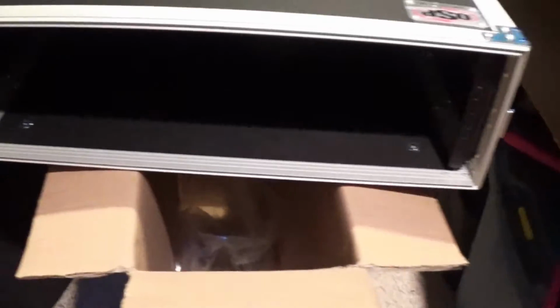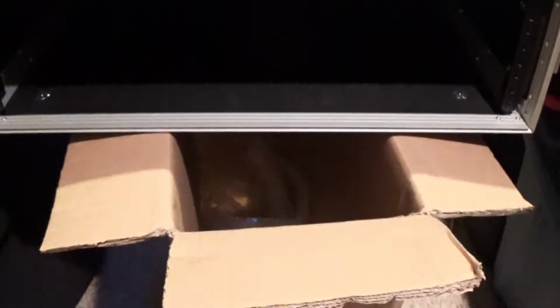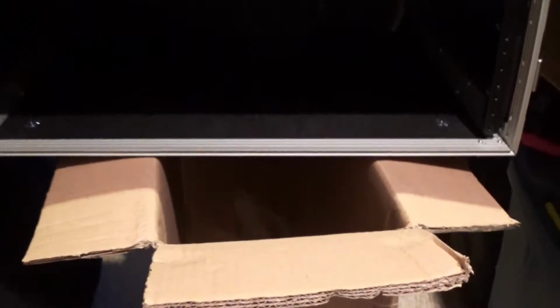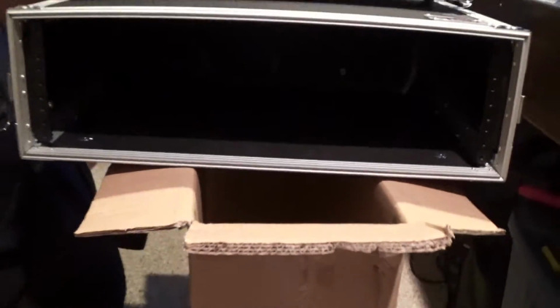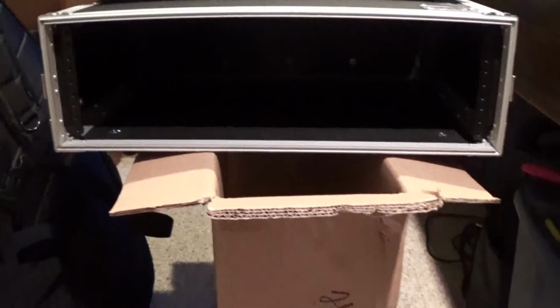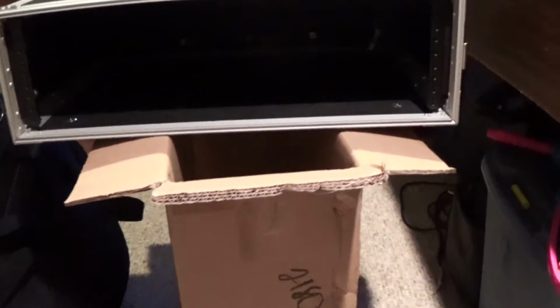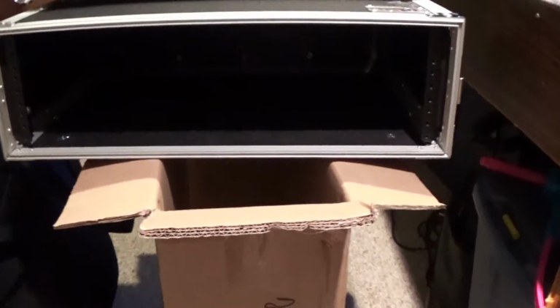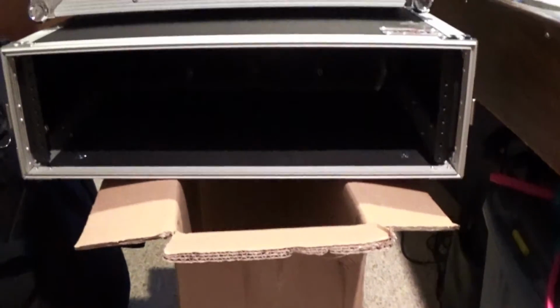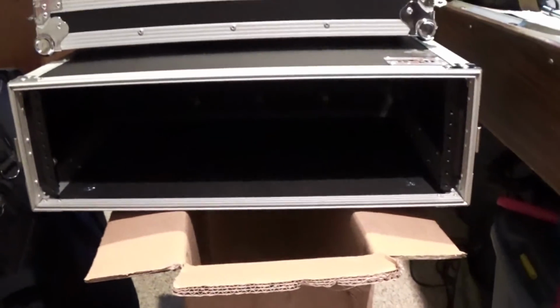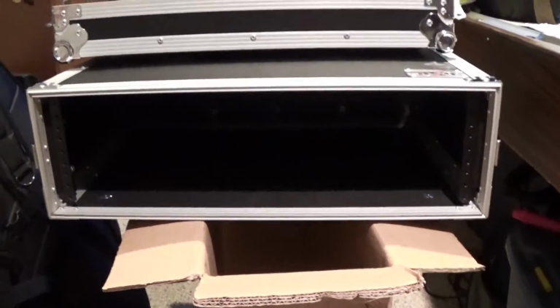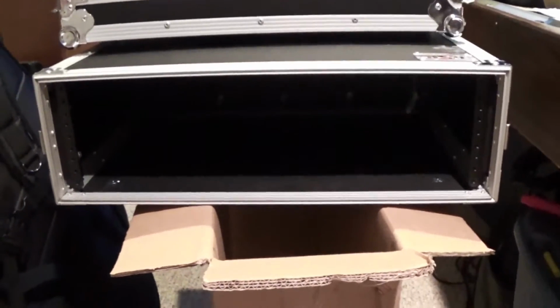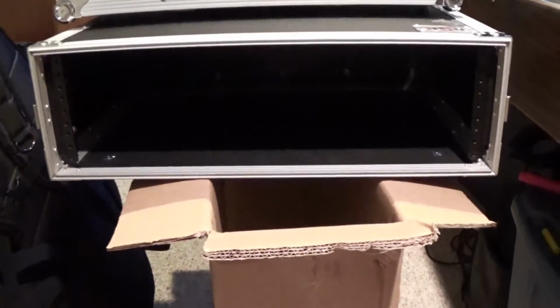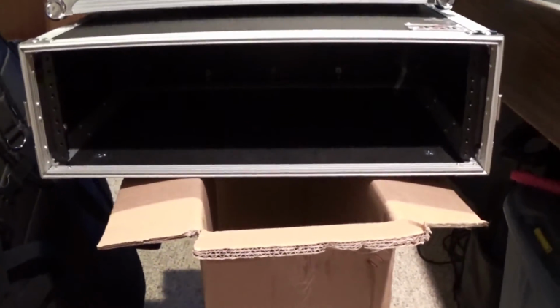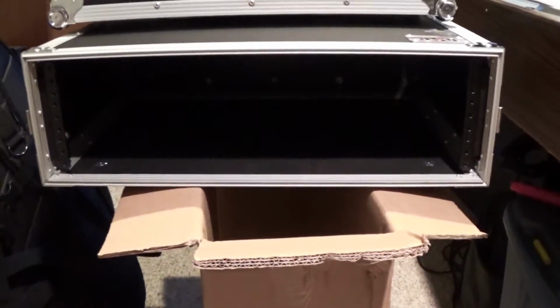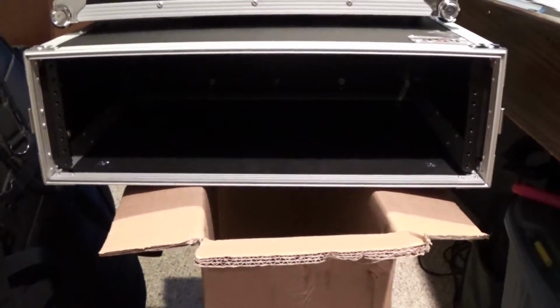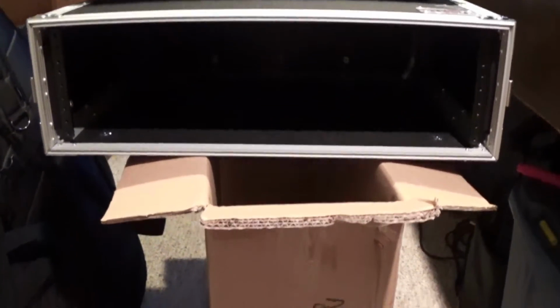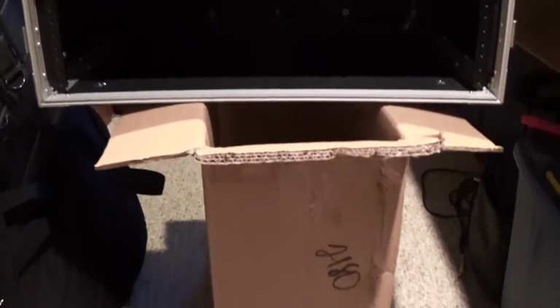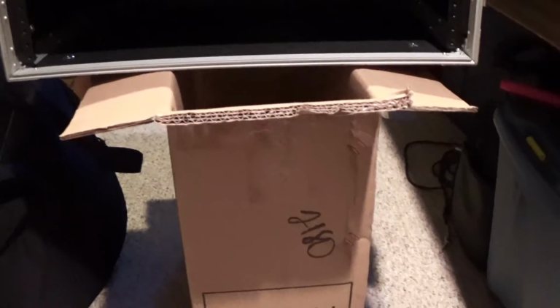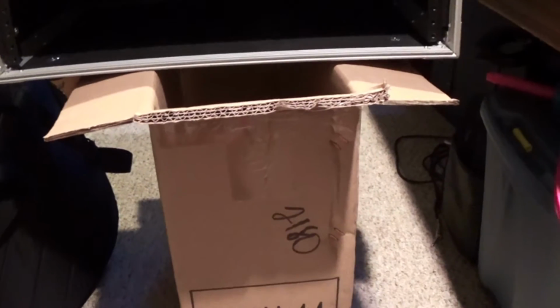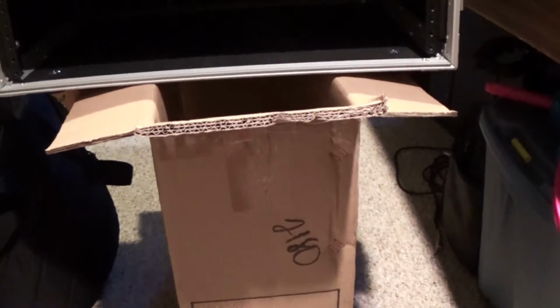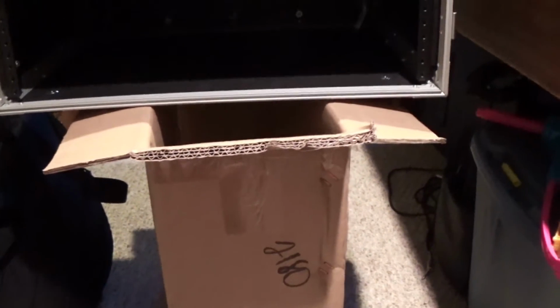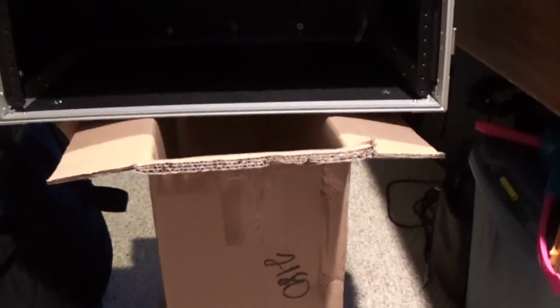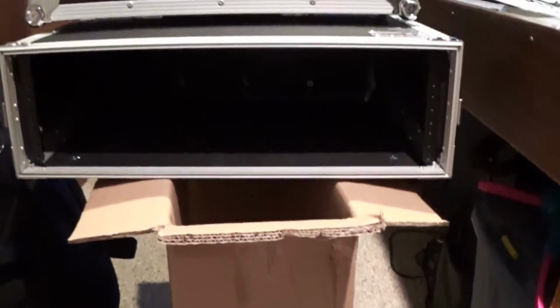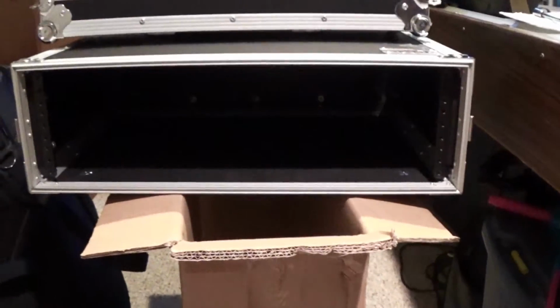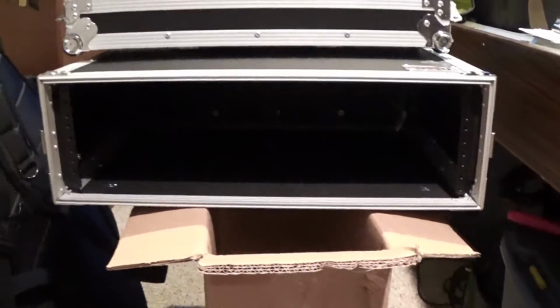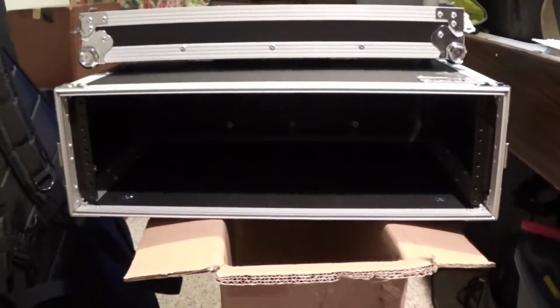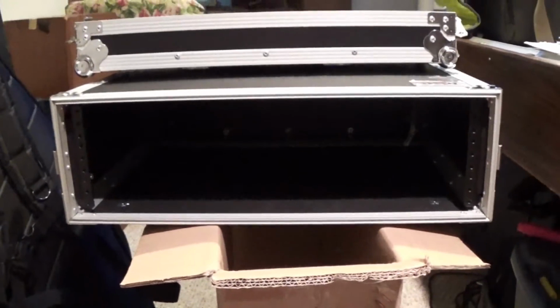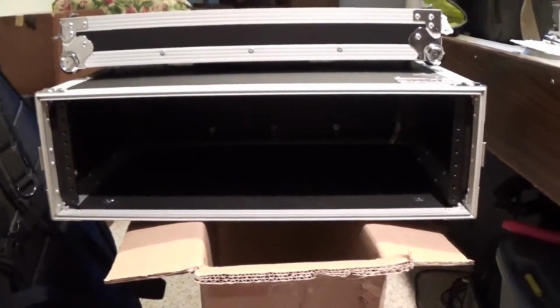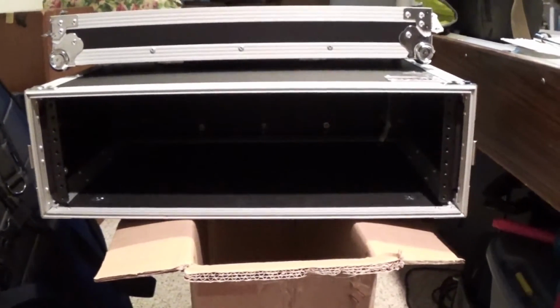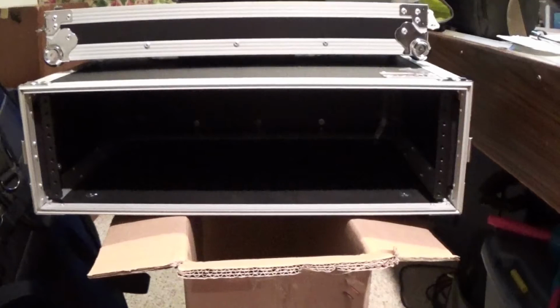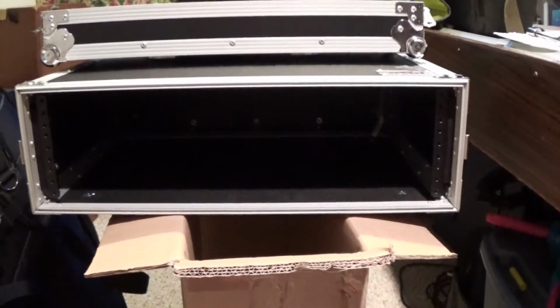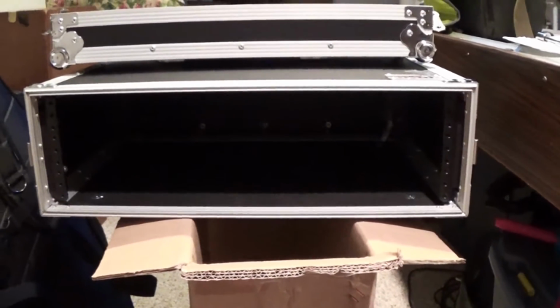Three-space rack, regular size, regular depth, so that shelf will work great. I'm going to have everything in one spot, nice and organized, and make setup as quick and painless as possible.